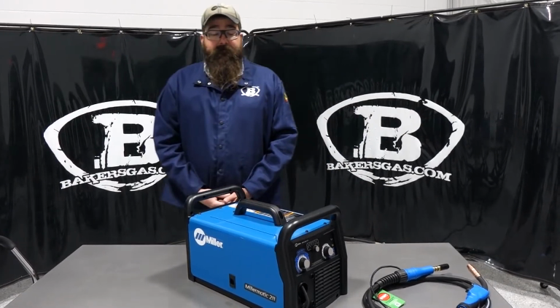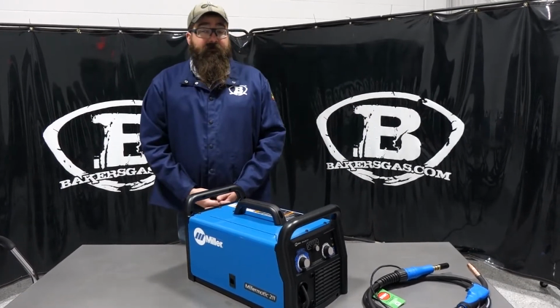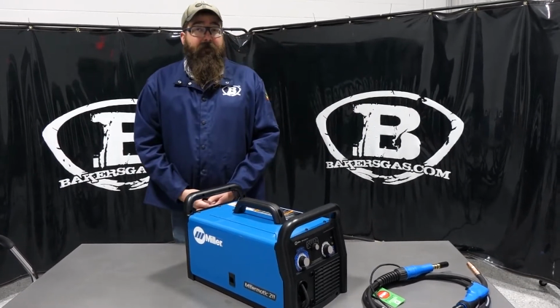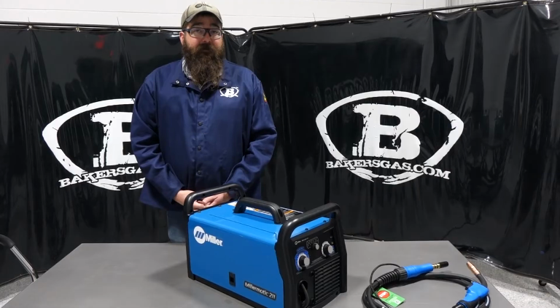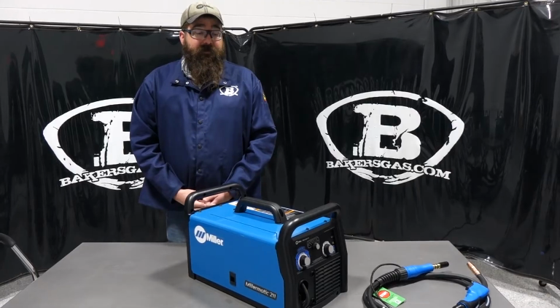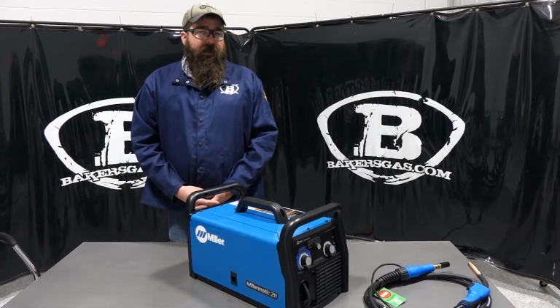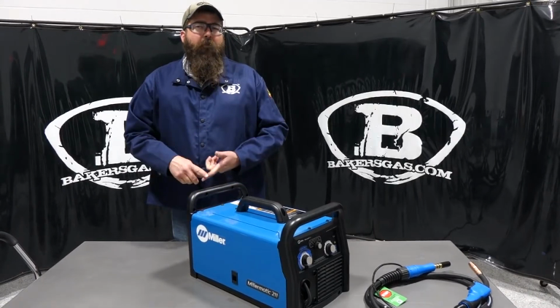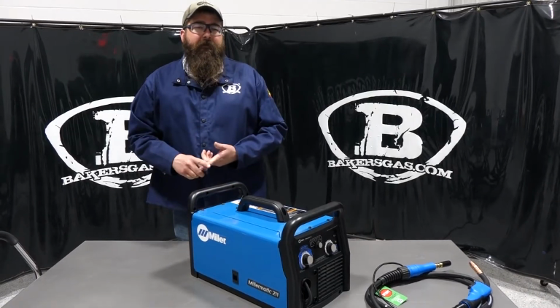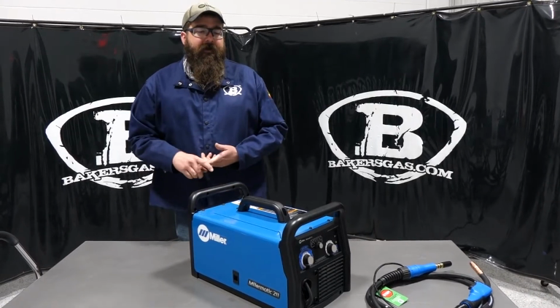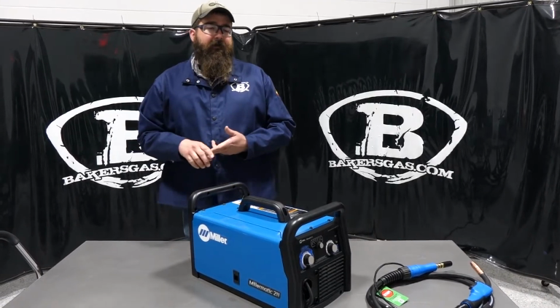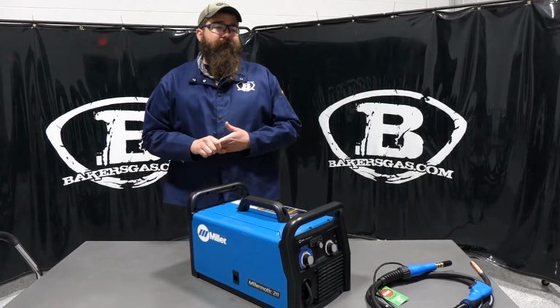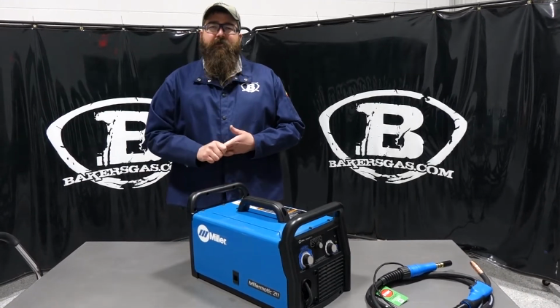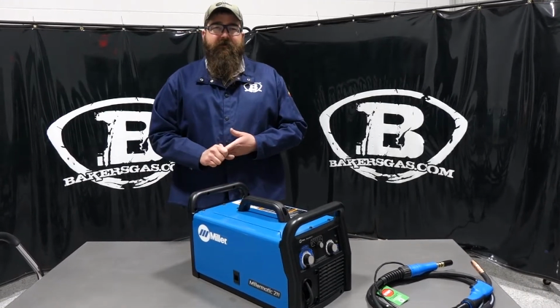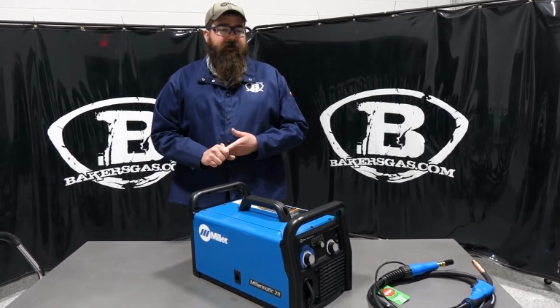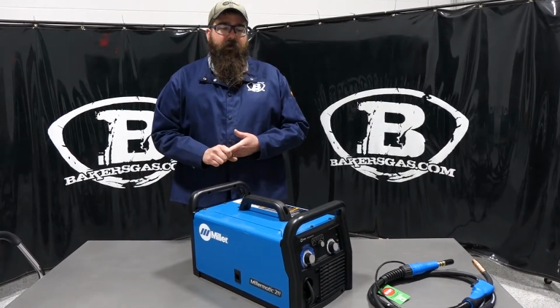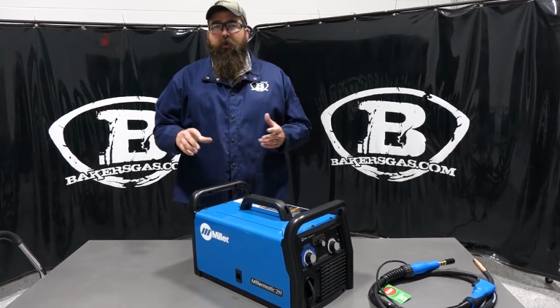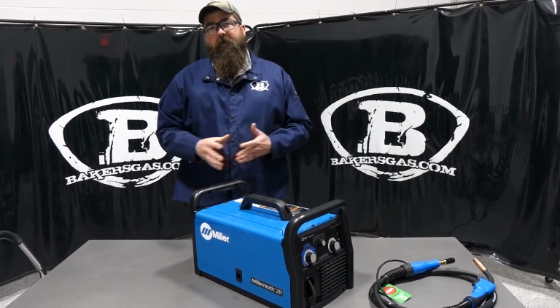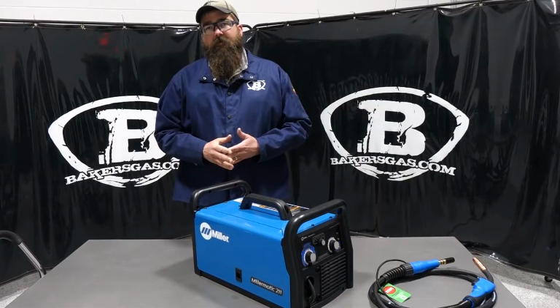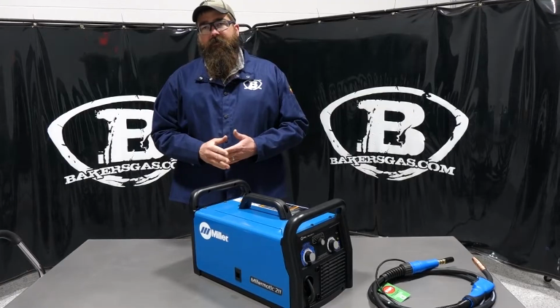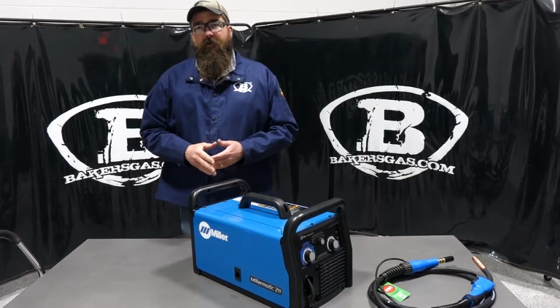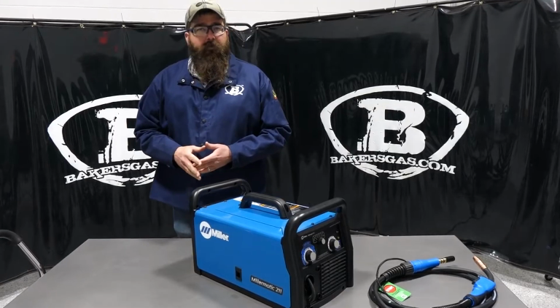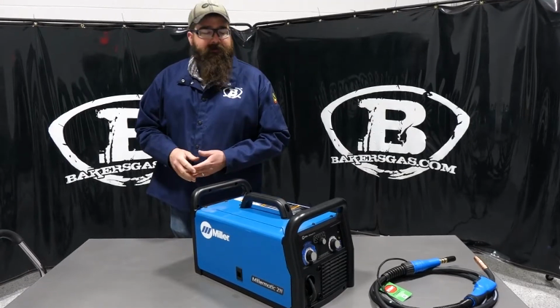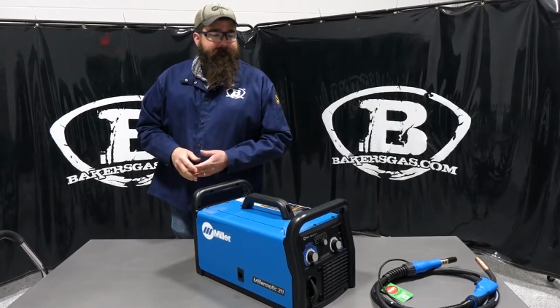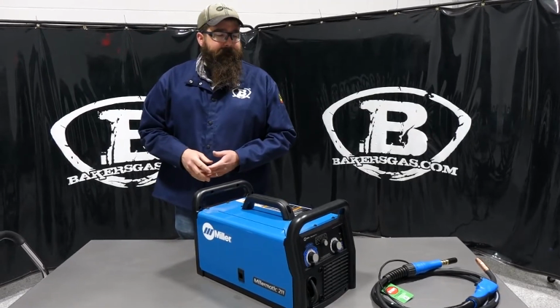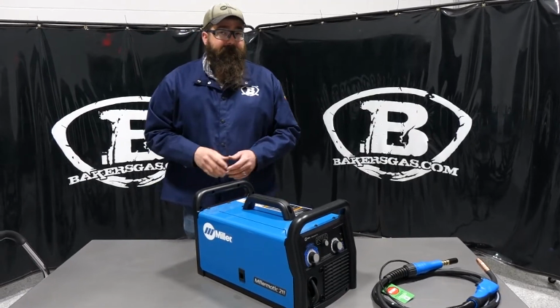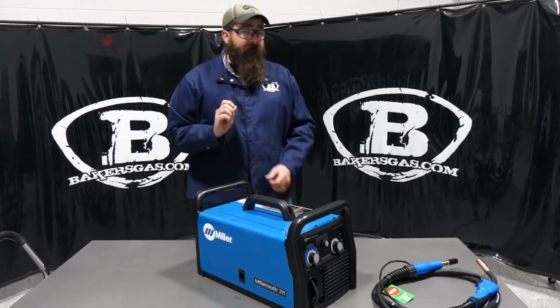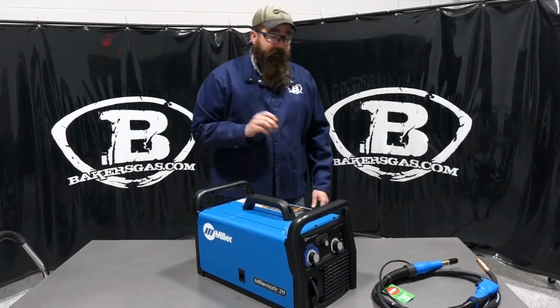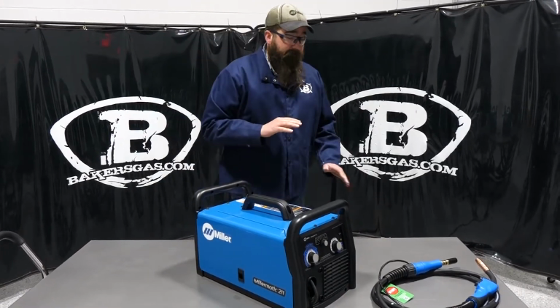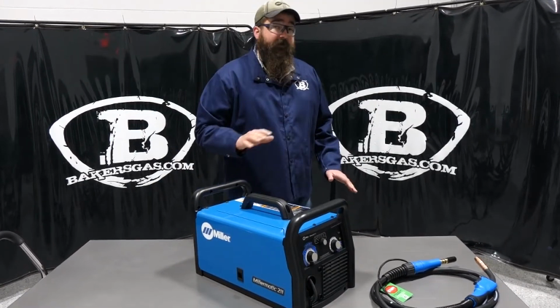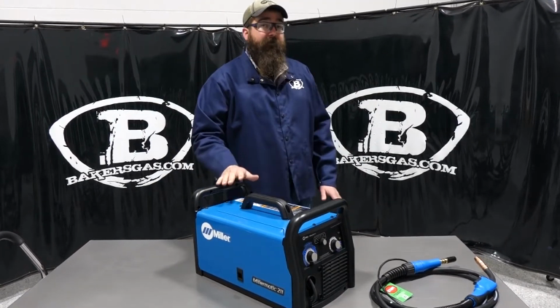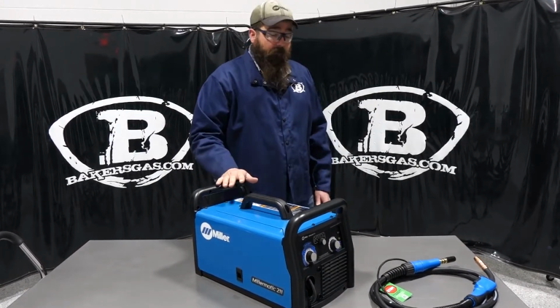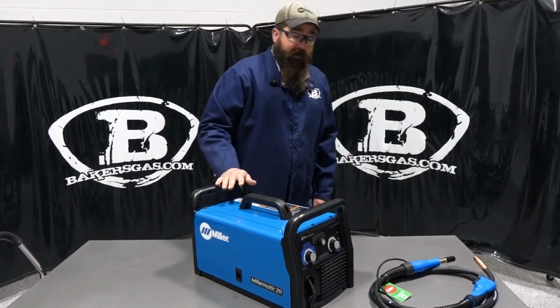This is a very popular machine — home hobby, garage guys that like to weld, work on race cars, motorbikes — it's the perfect welder for that.